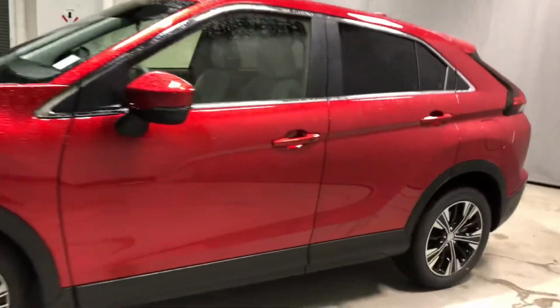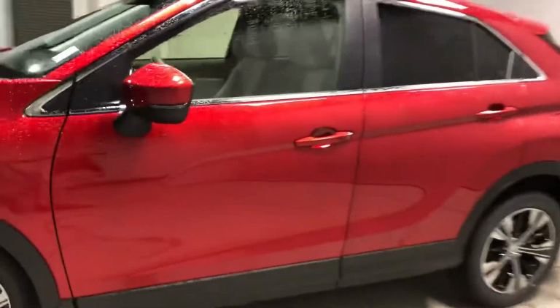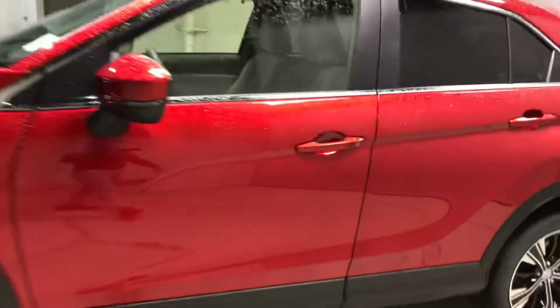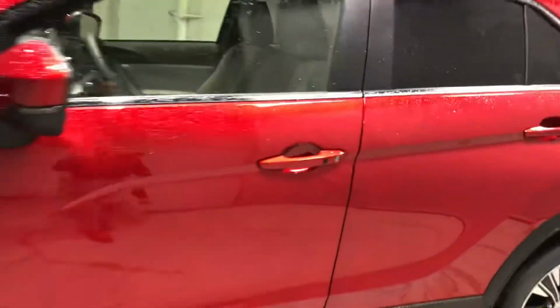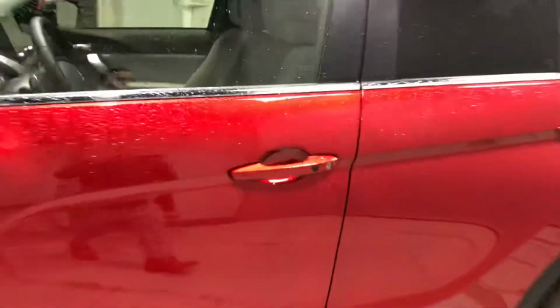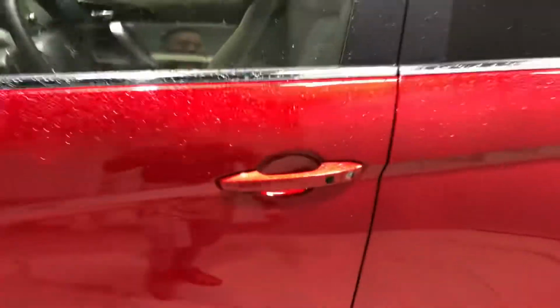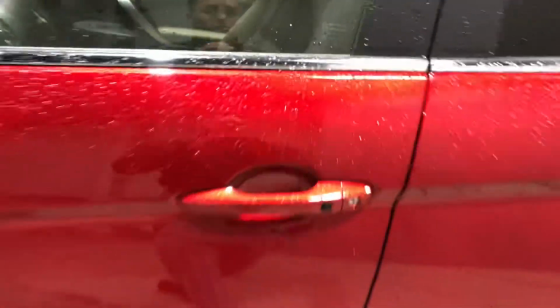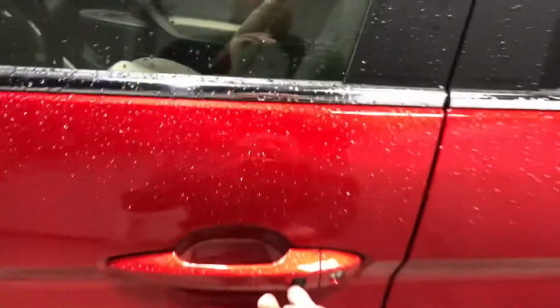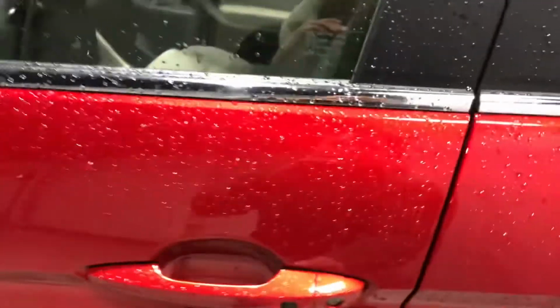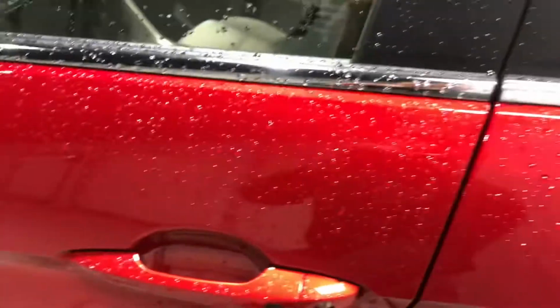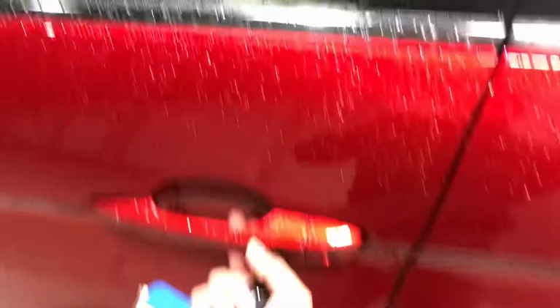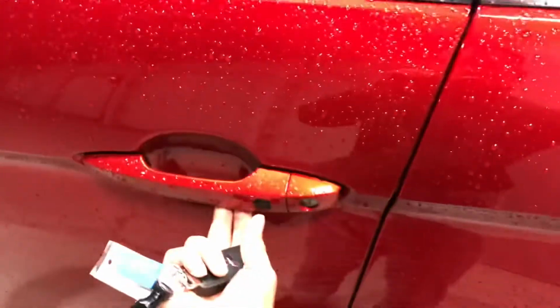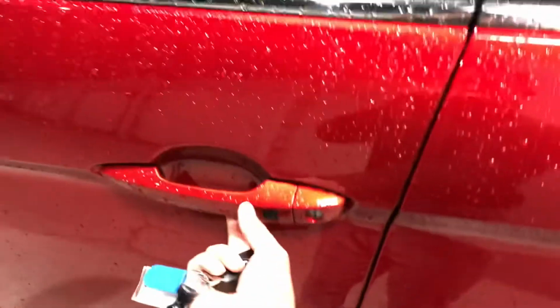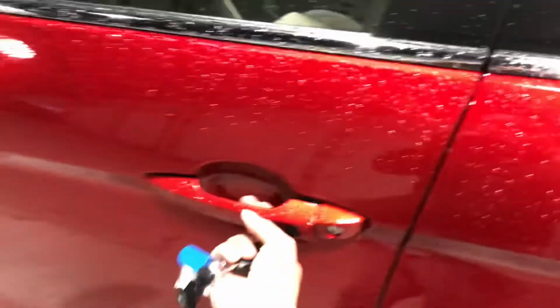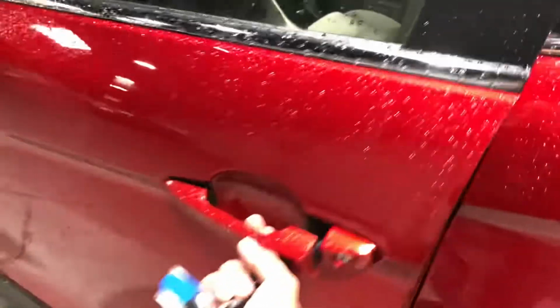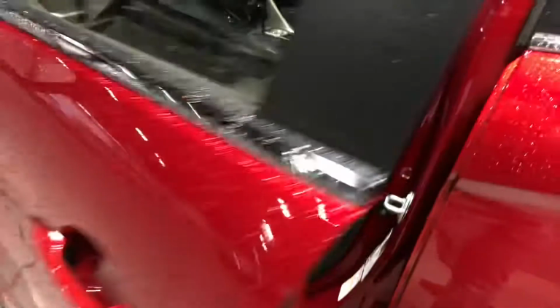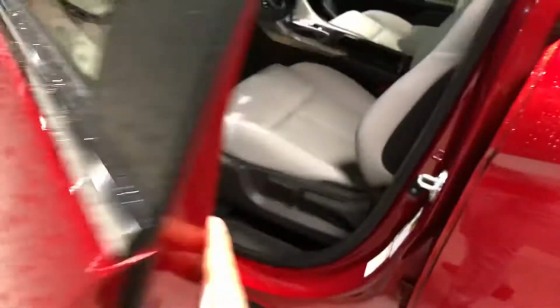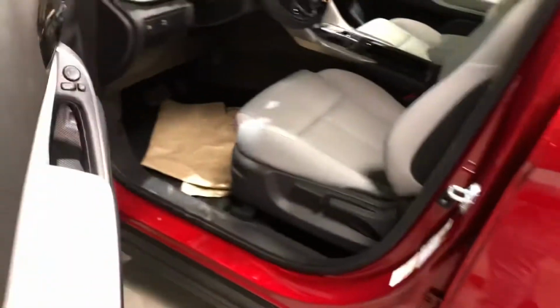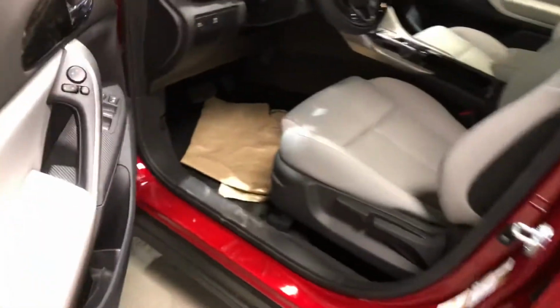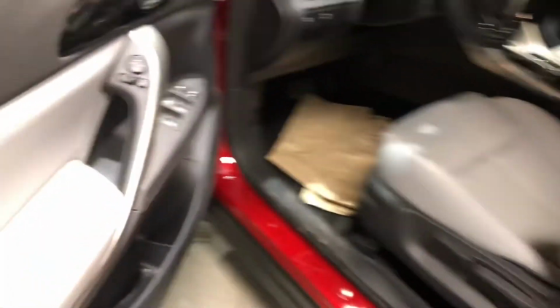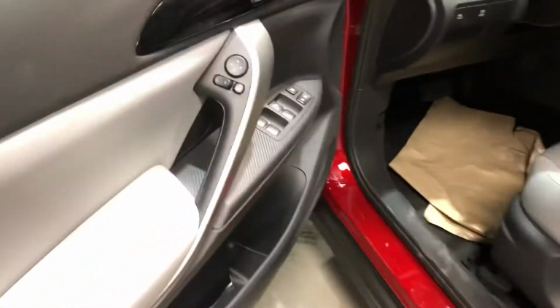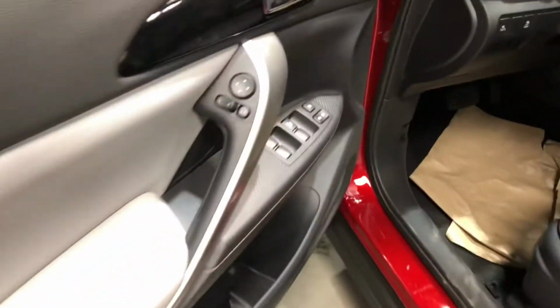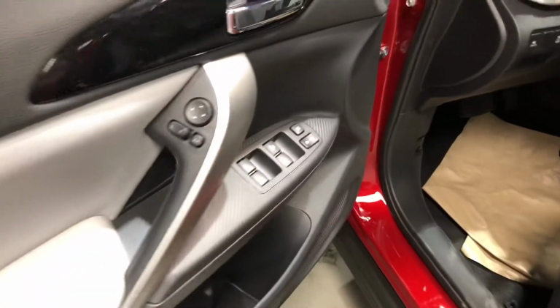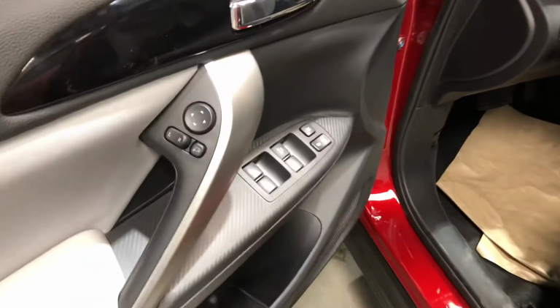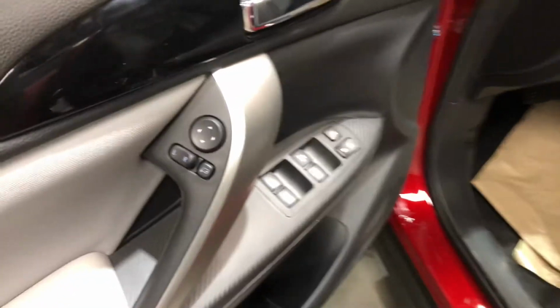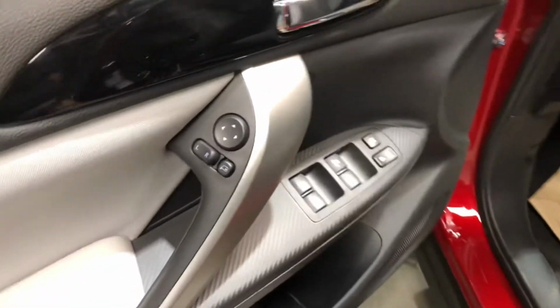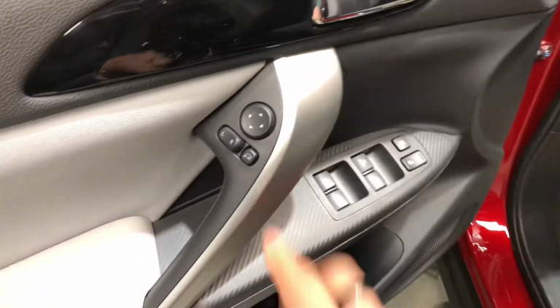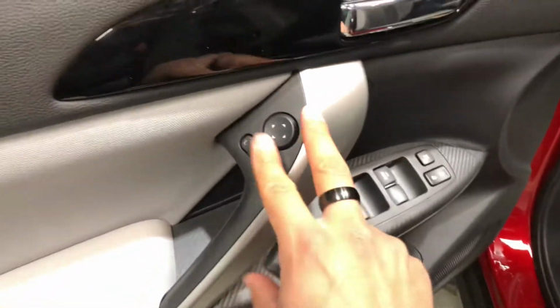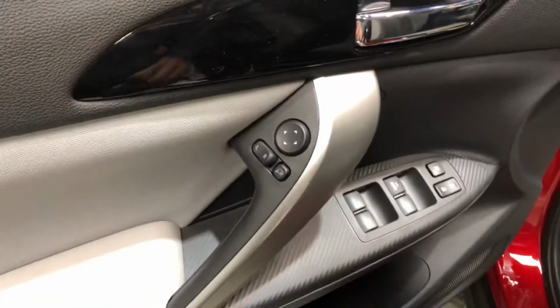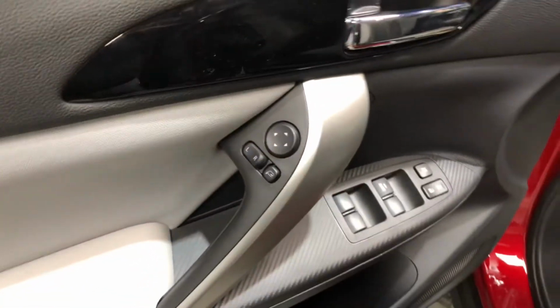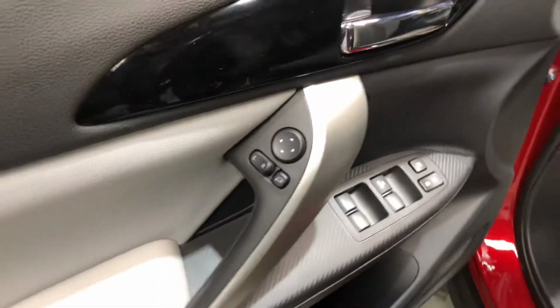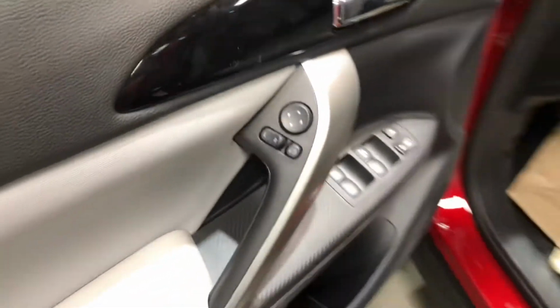Moving on to the interior, you also get the fast keyless entry — very convenient. You get your power lock, power windows, and mirror settings here along the side.